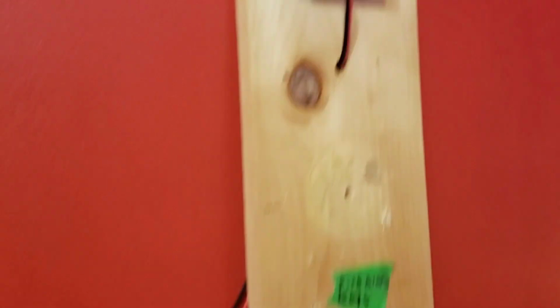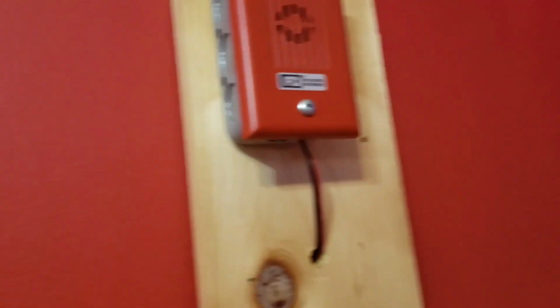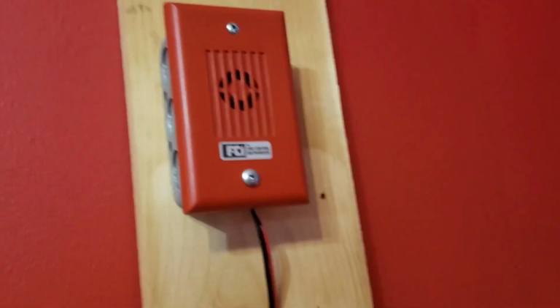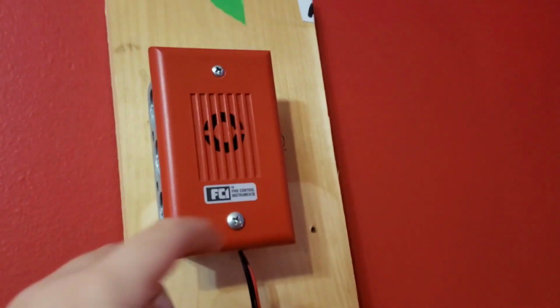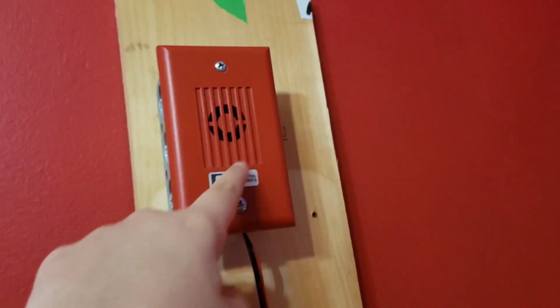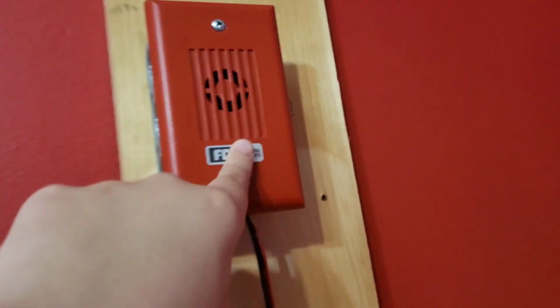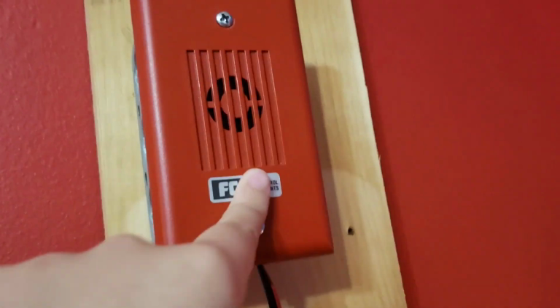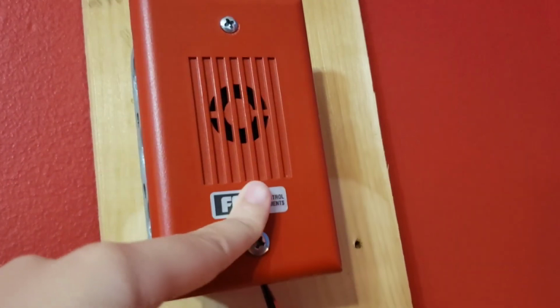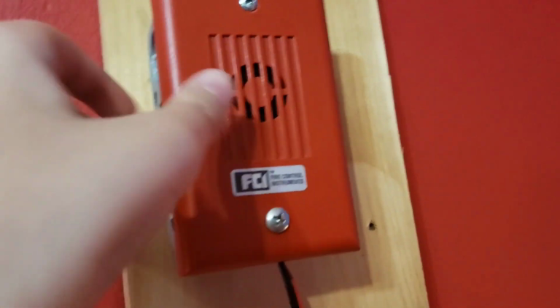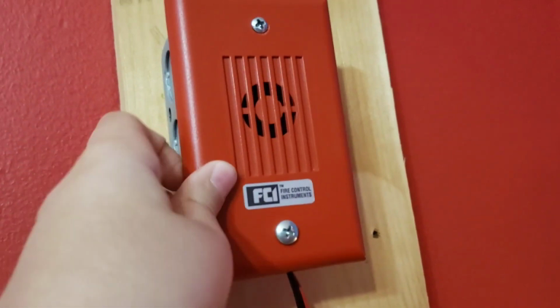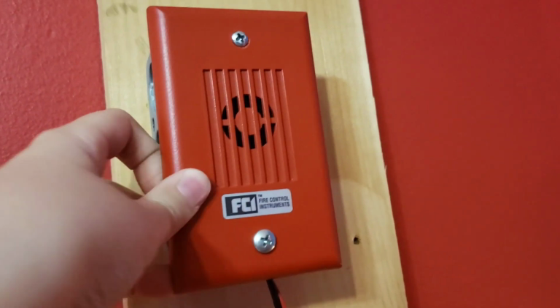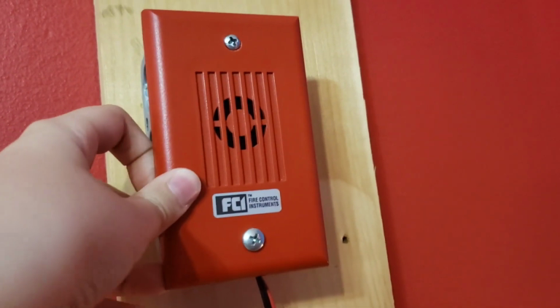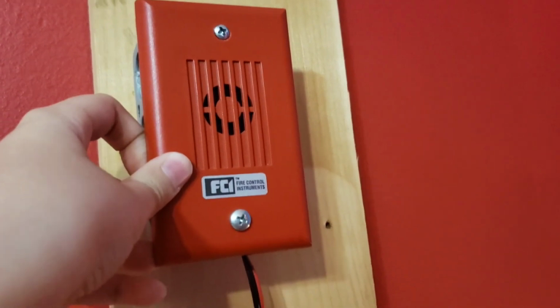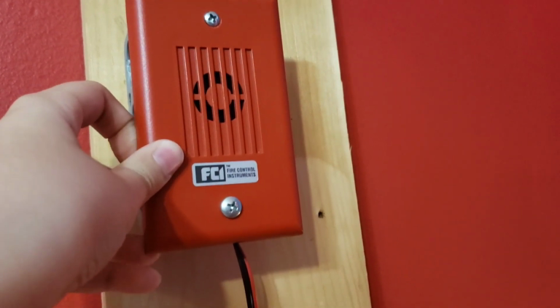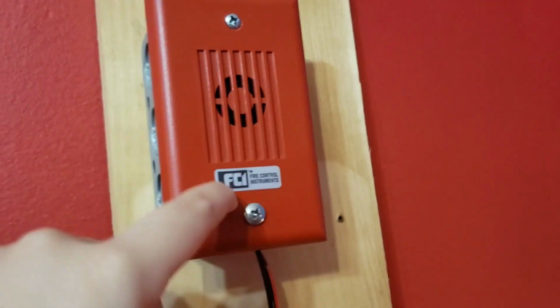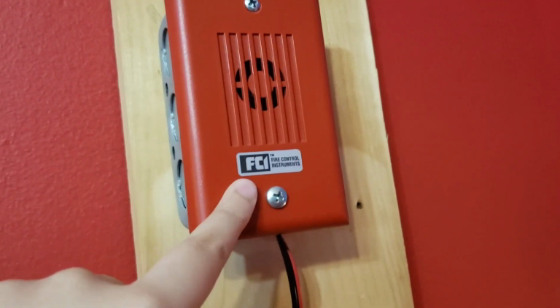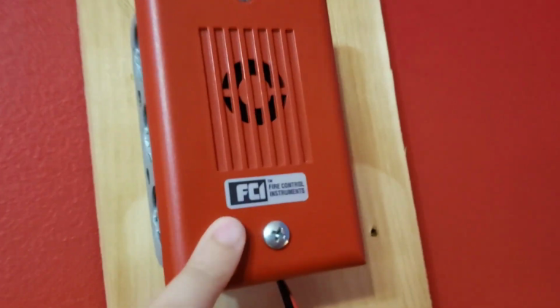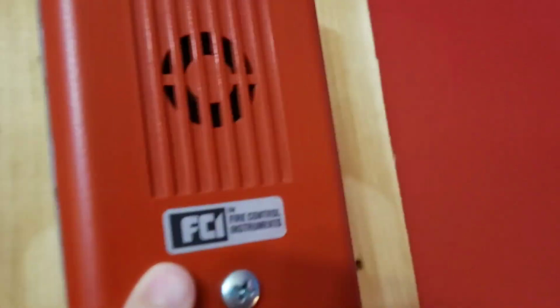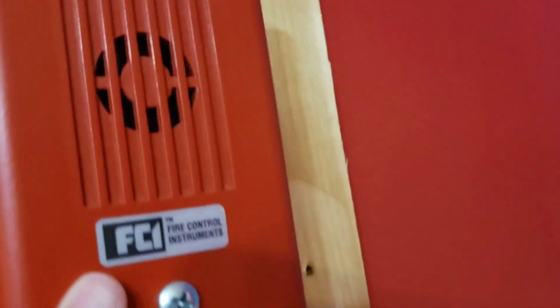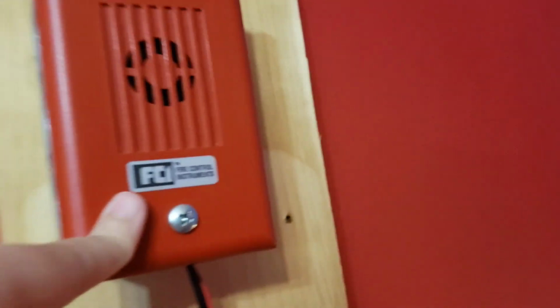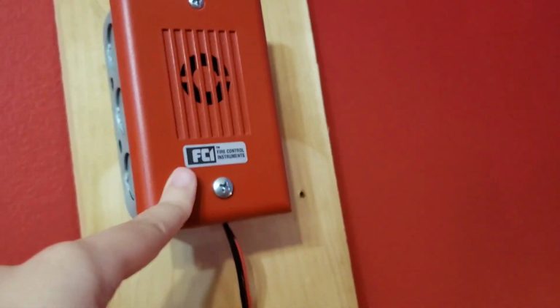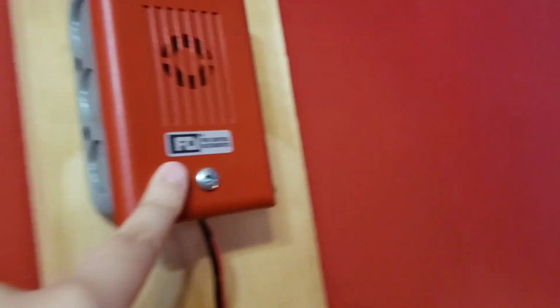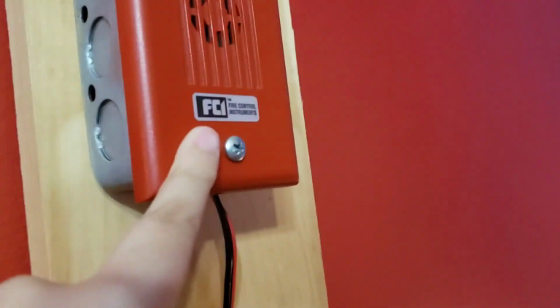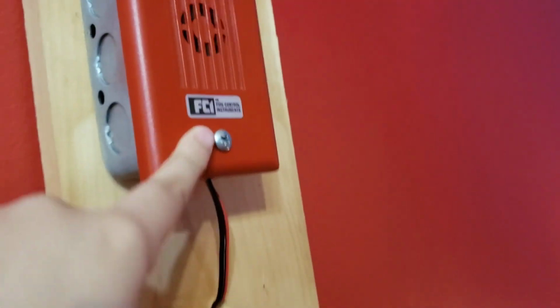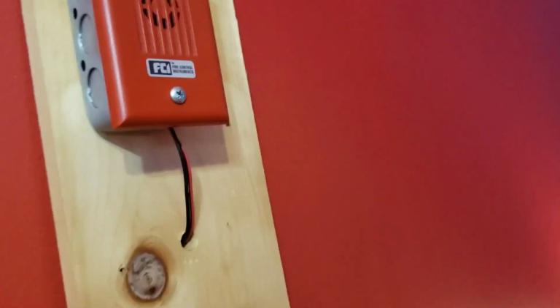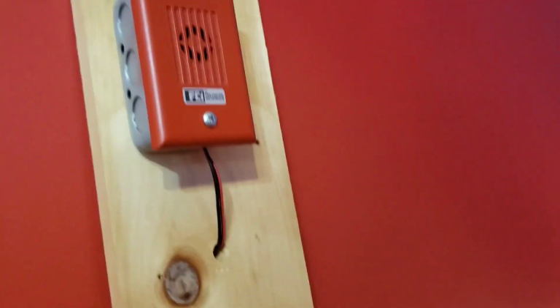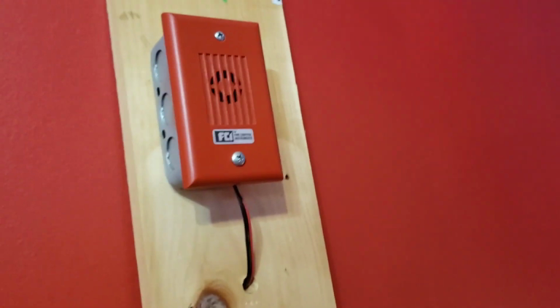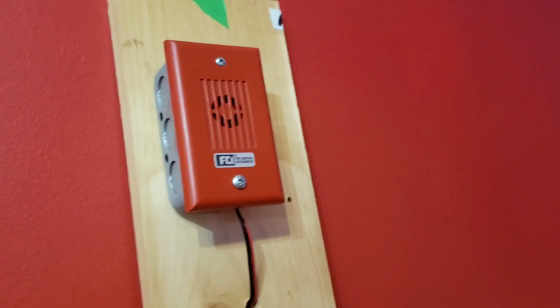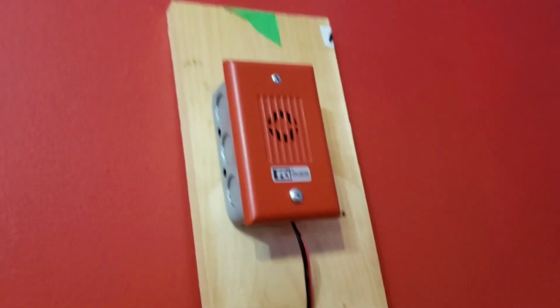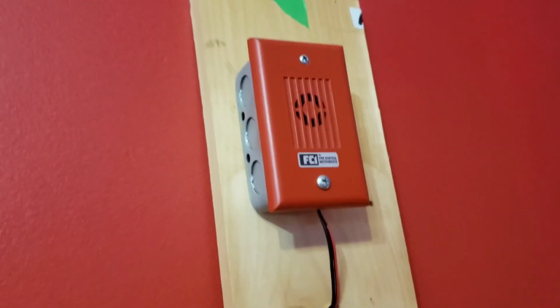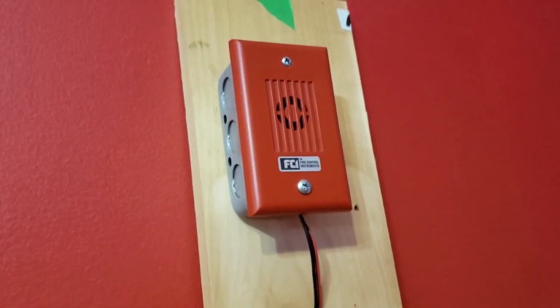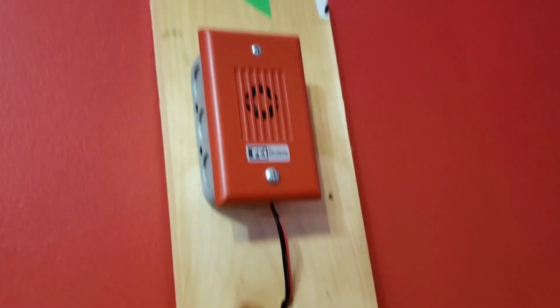Over here we have an FCI Mini Horn. This is branded by FCI, but it's actually by V-Lock. It's an older MIZ — I forgot the full model number.